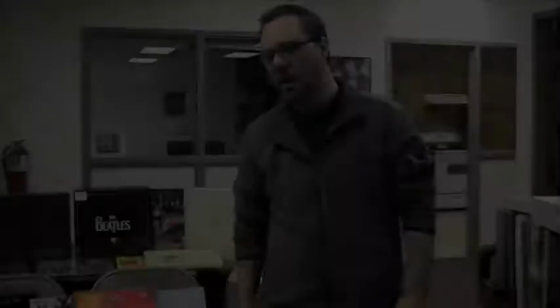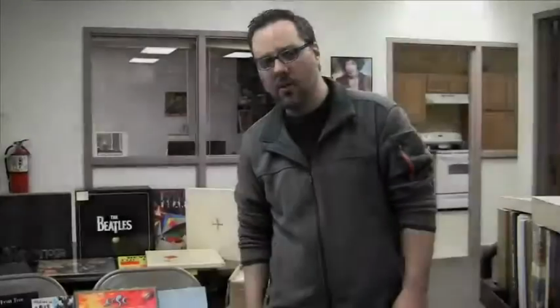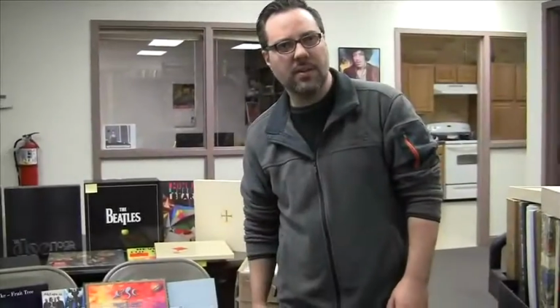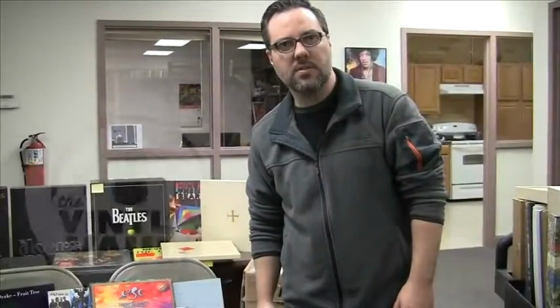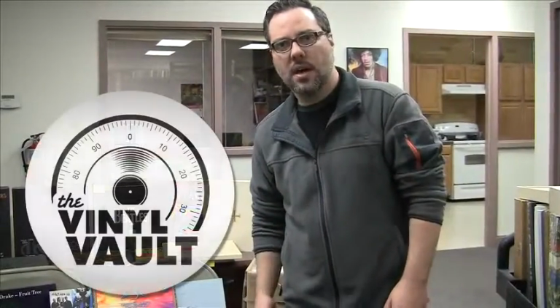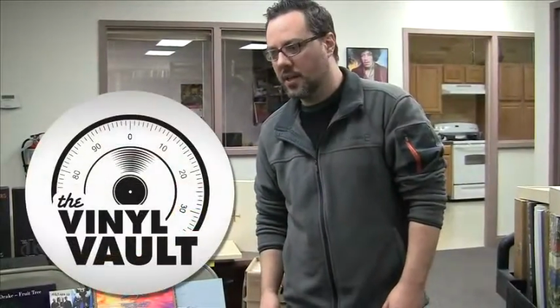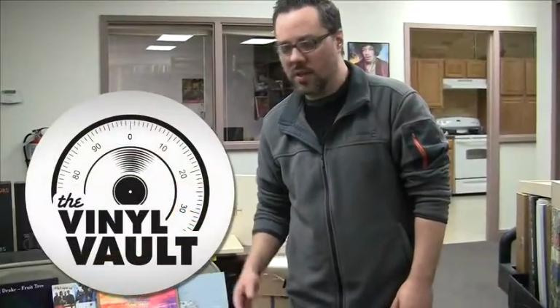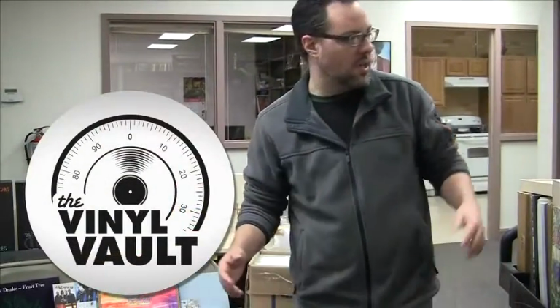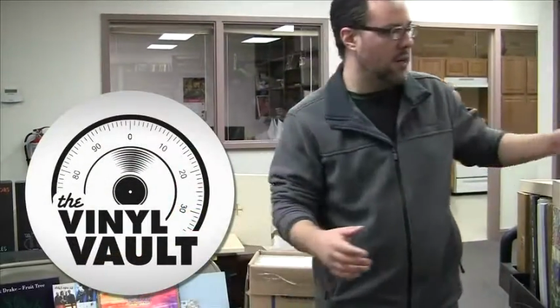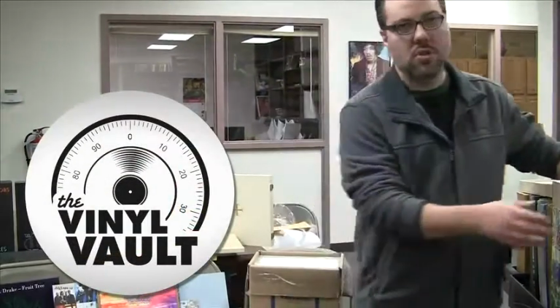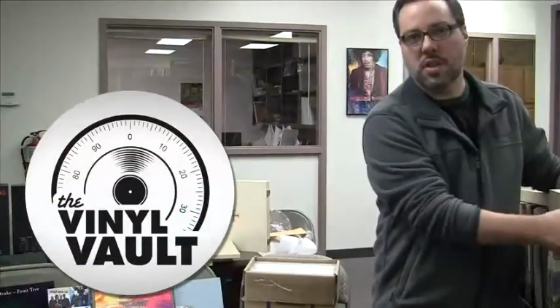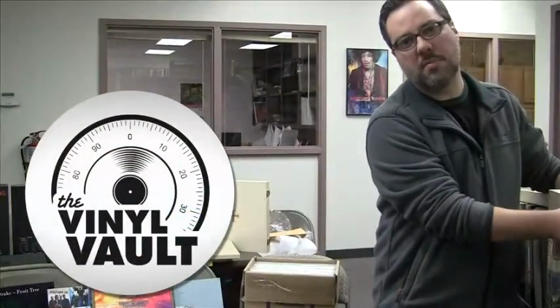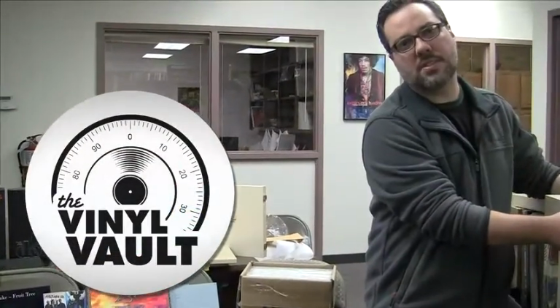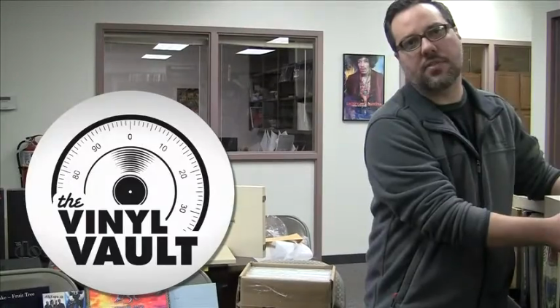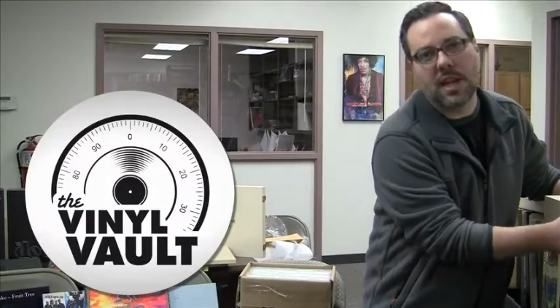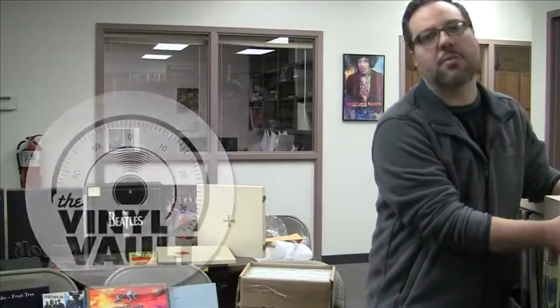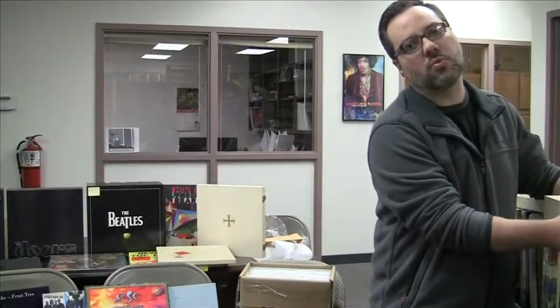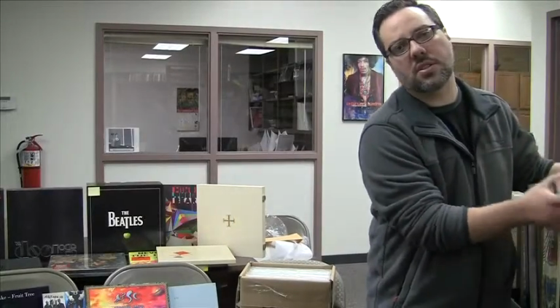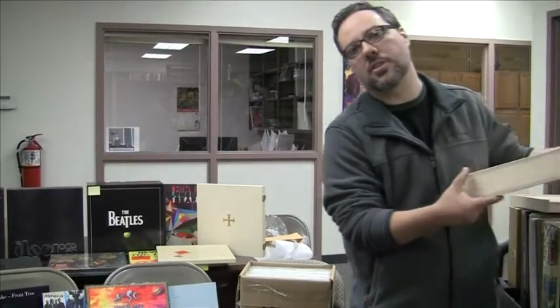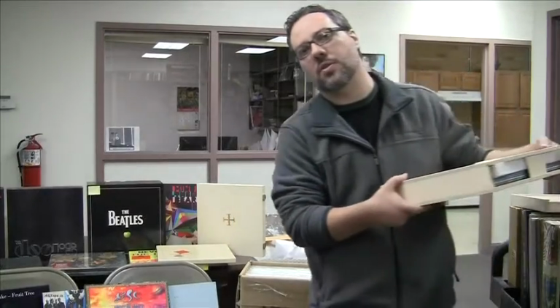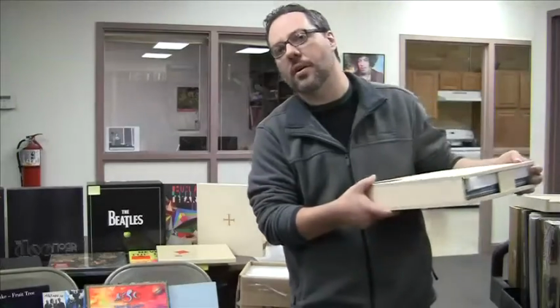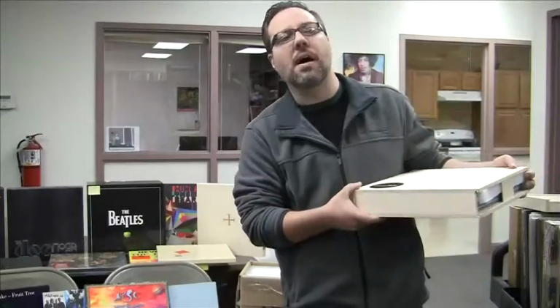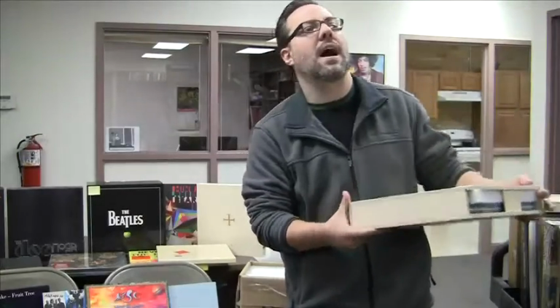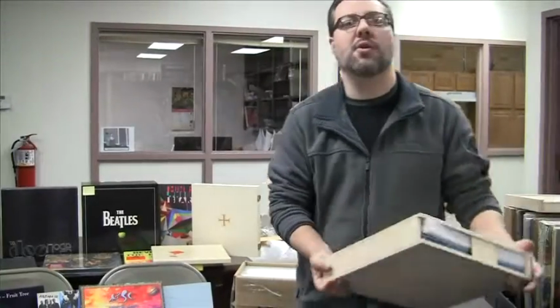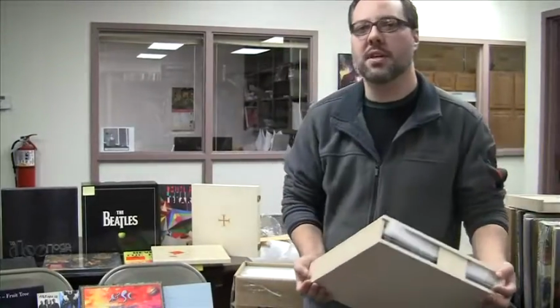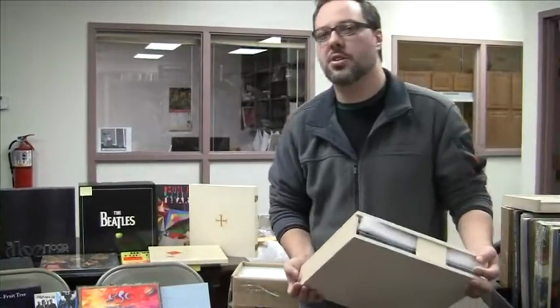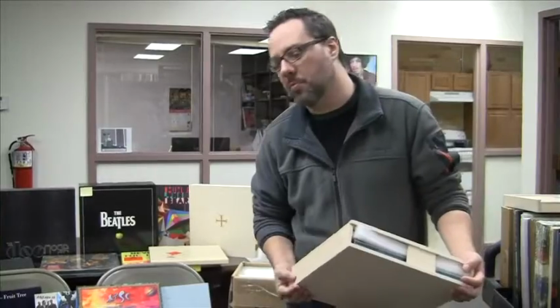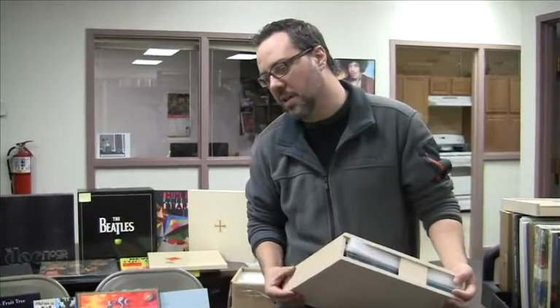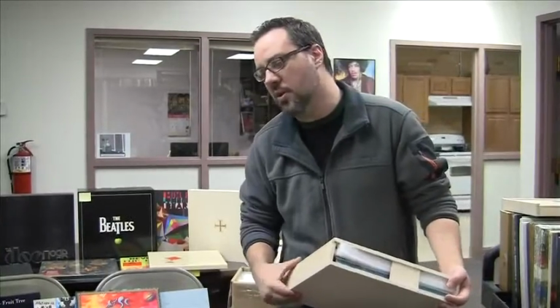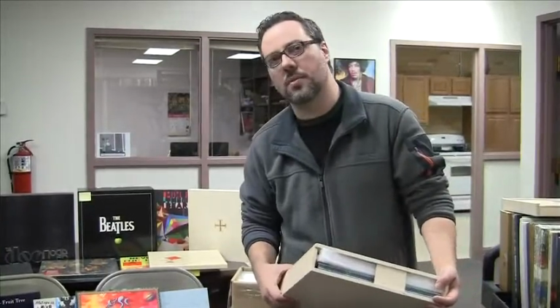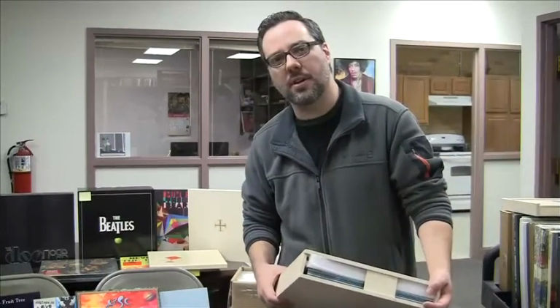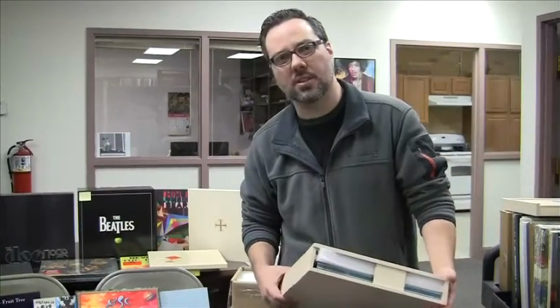Hello vinyl lovers! Thanks for joining us. We wanted to show you some of the box sets we got from our most recent acquired collection — about 5,000 mint condition albums from a private collection on the East Coast.